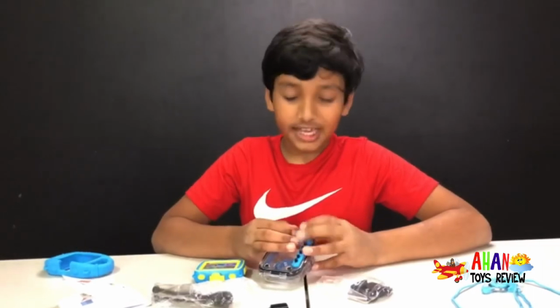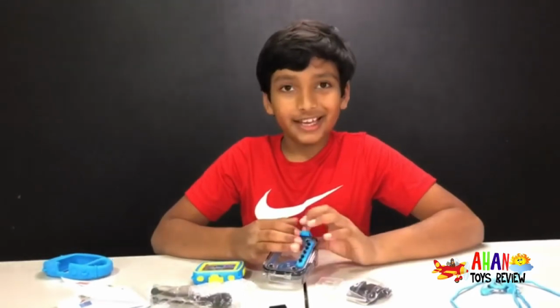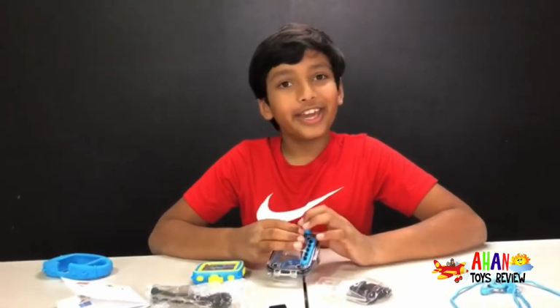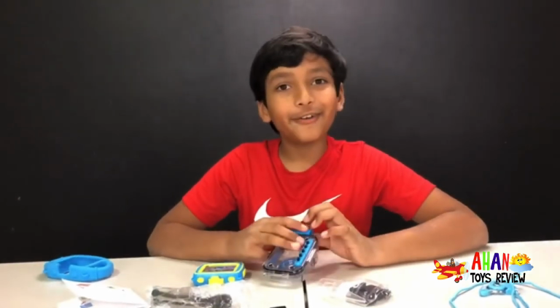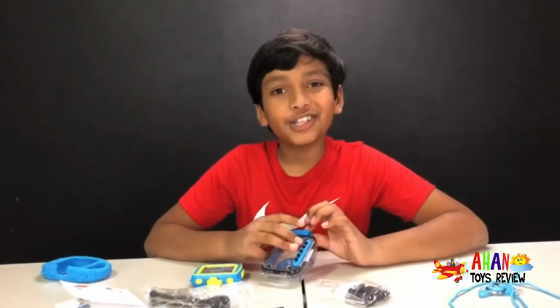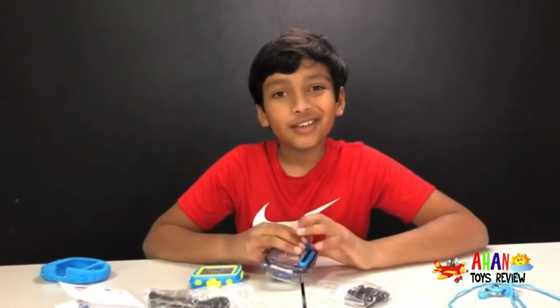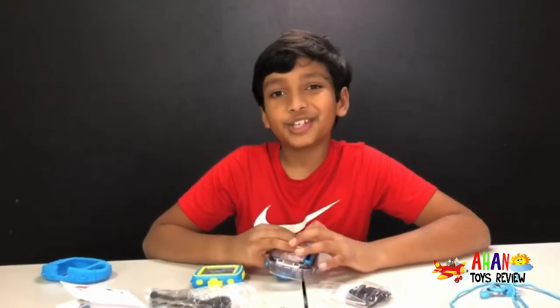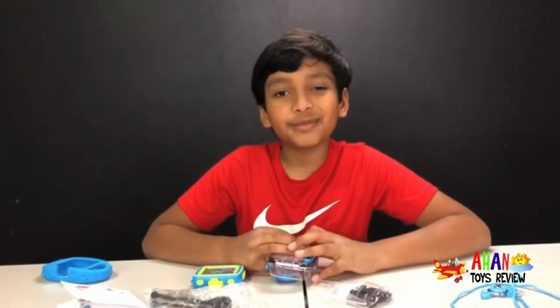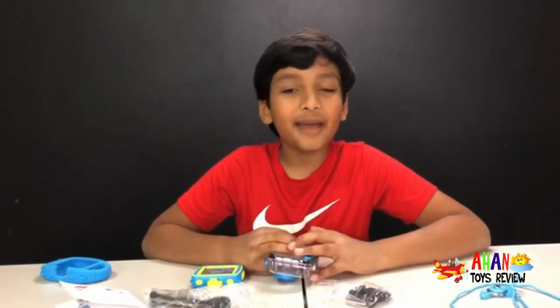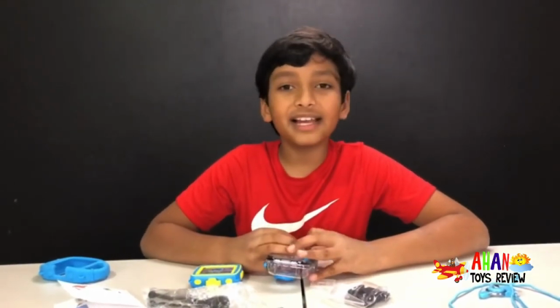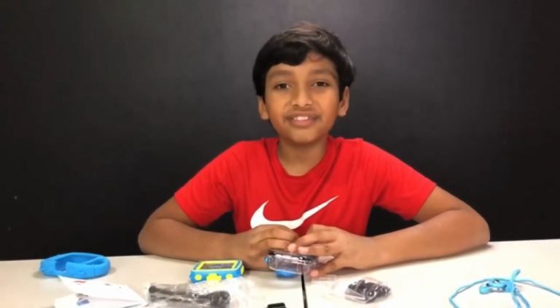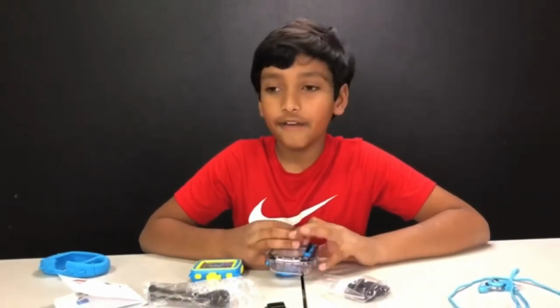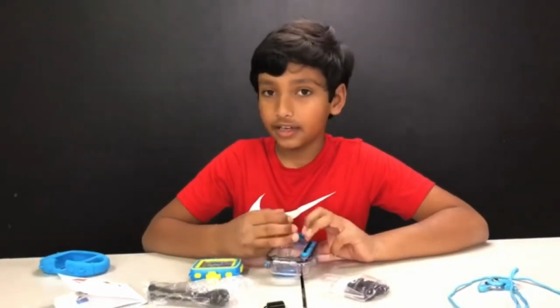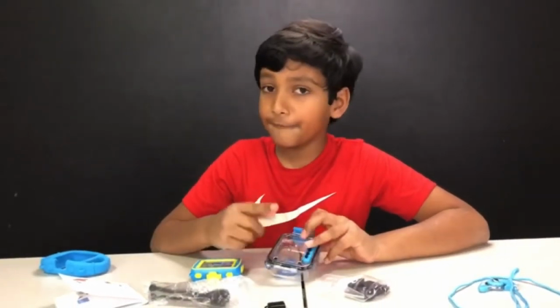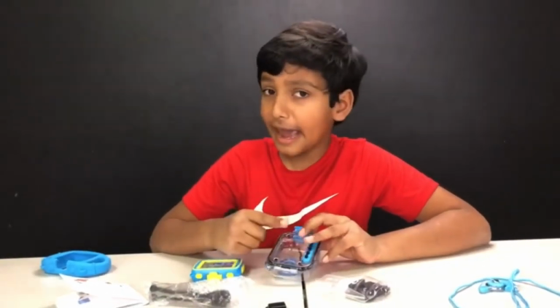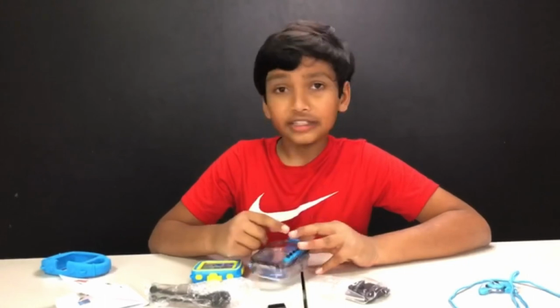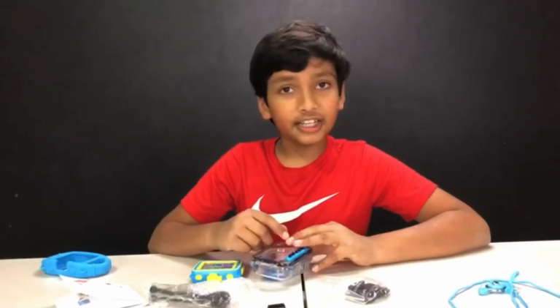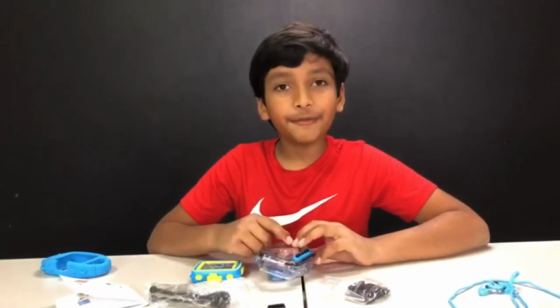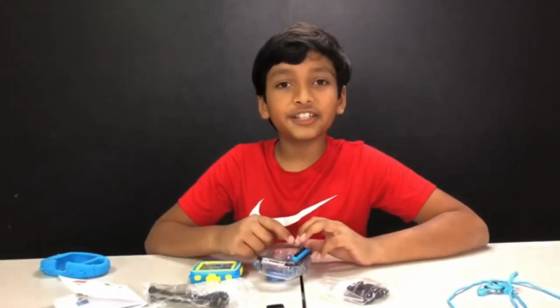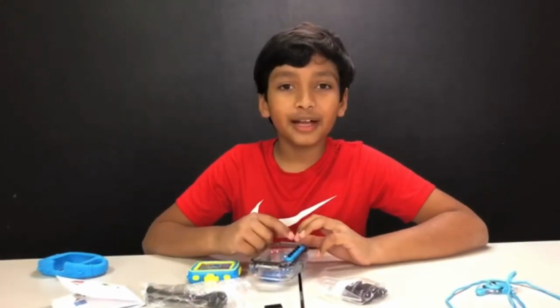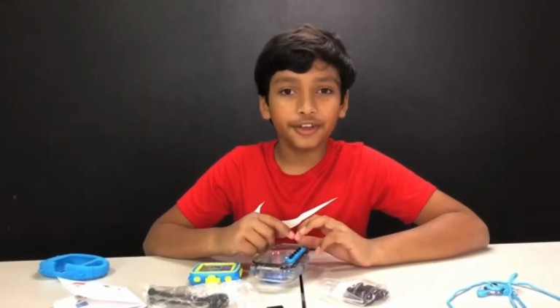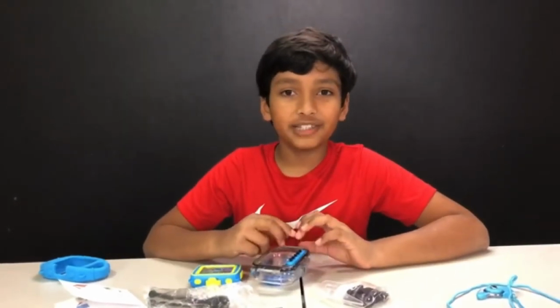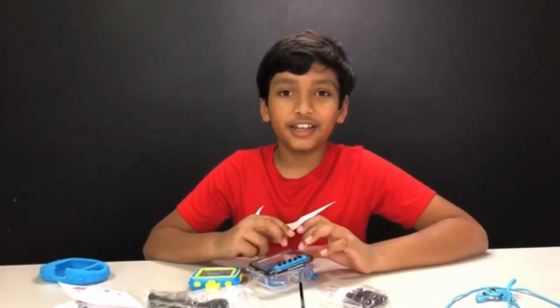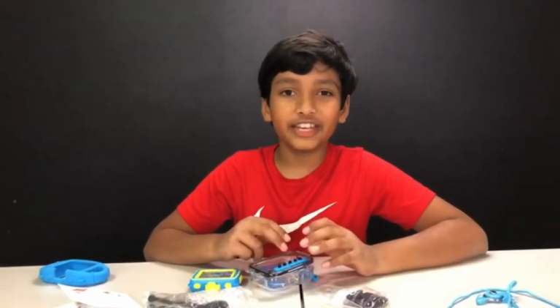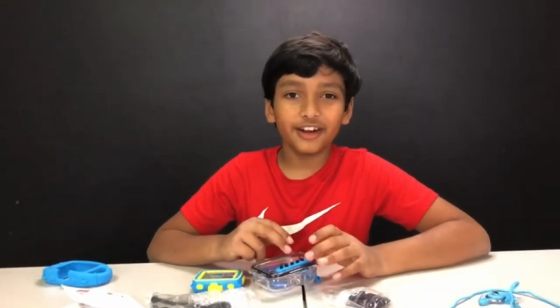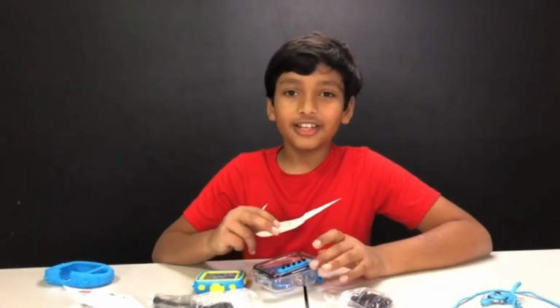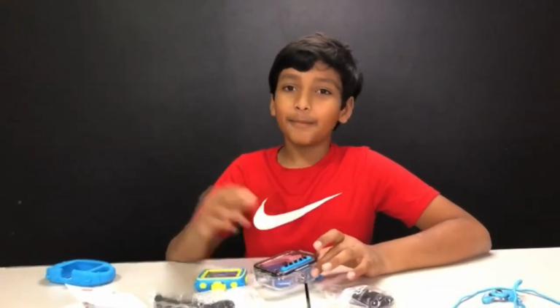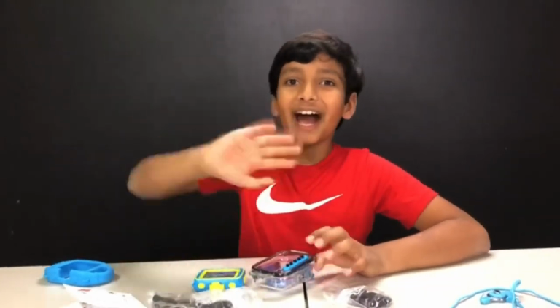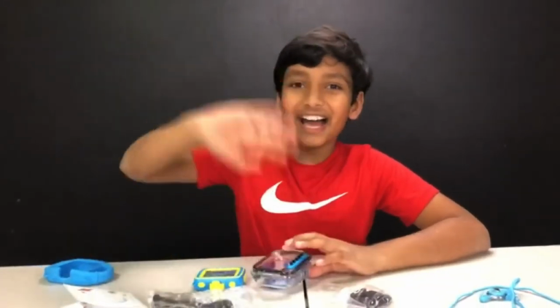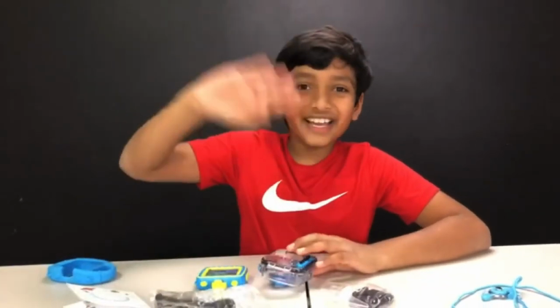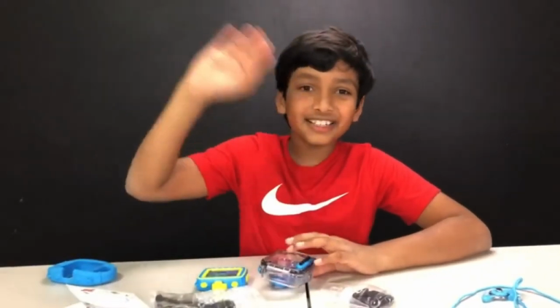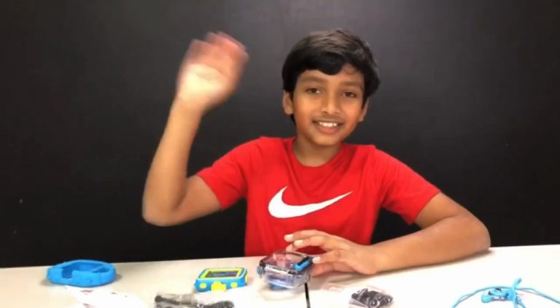Thank you for watching. Make sure to subscribe and like this video. And don't forget to turn on the notifications bell so you don't miss another video. Bye!